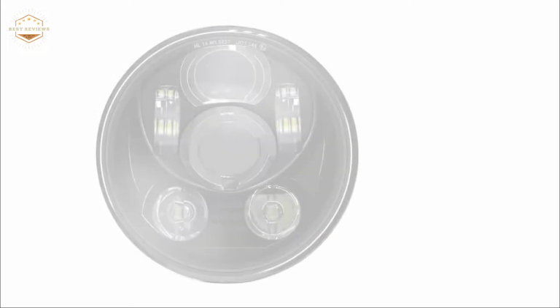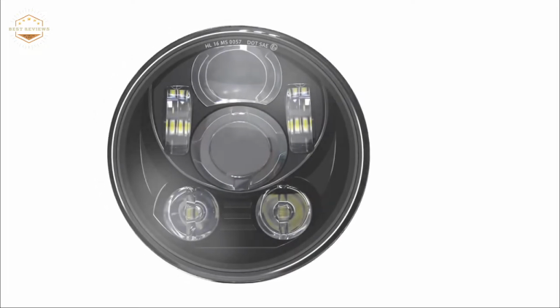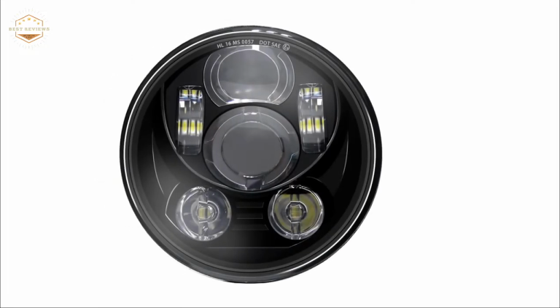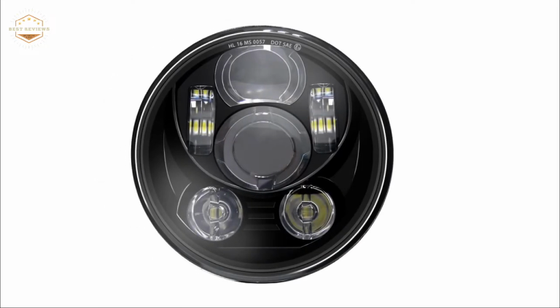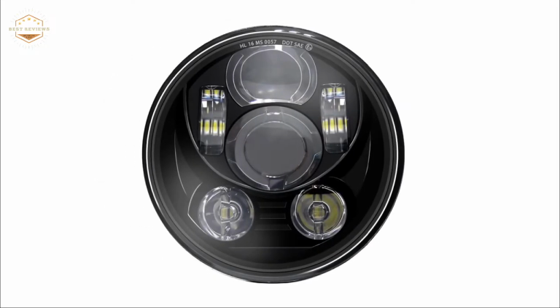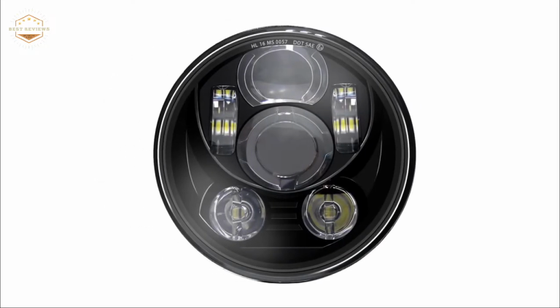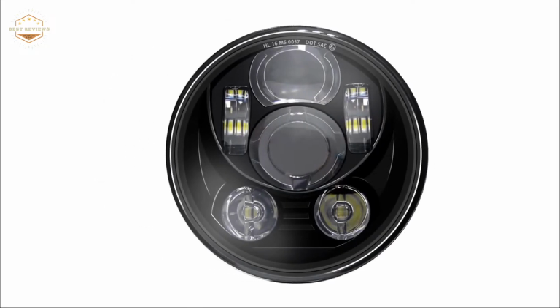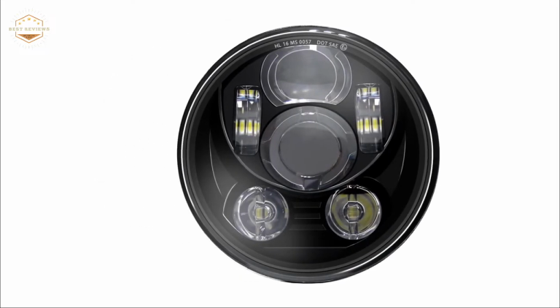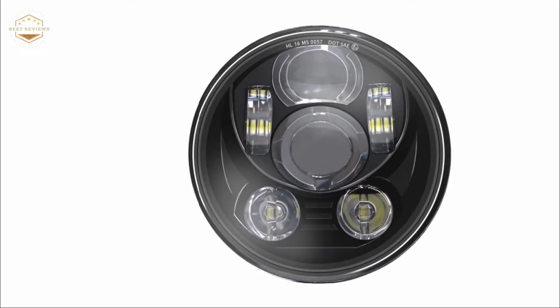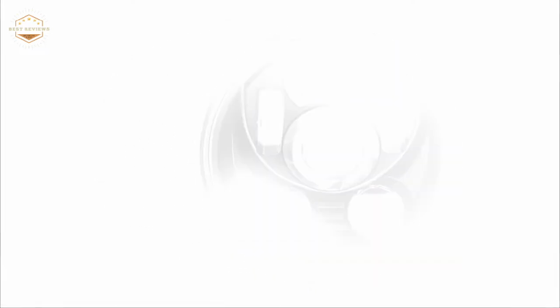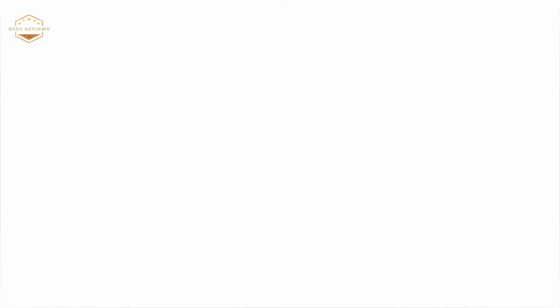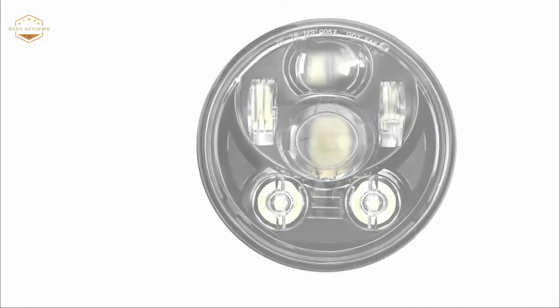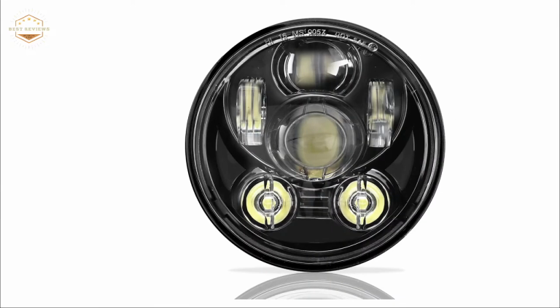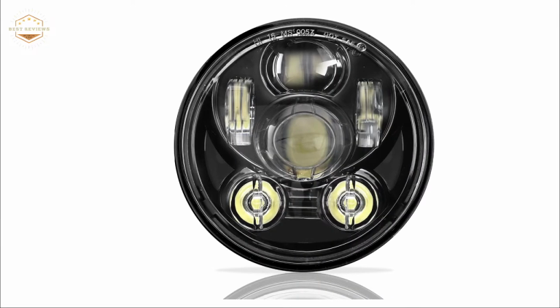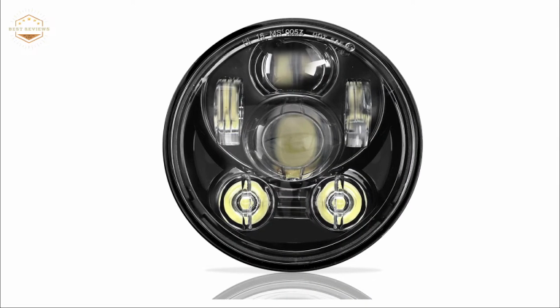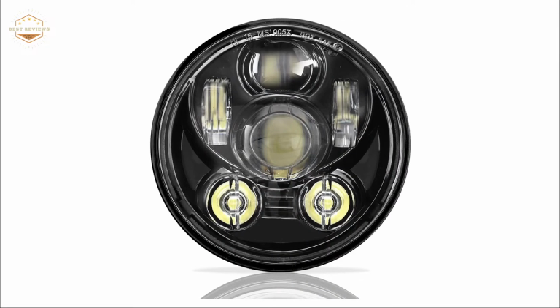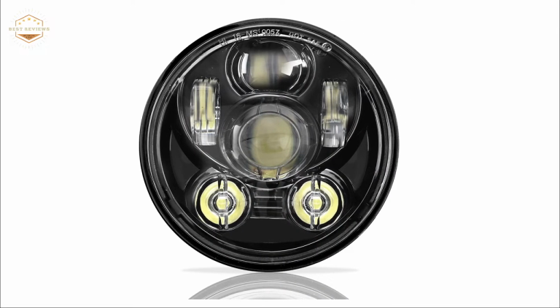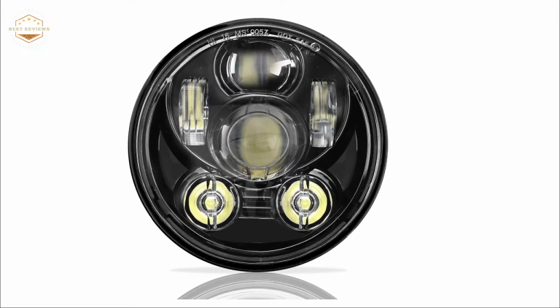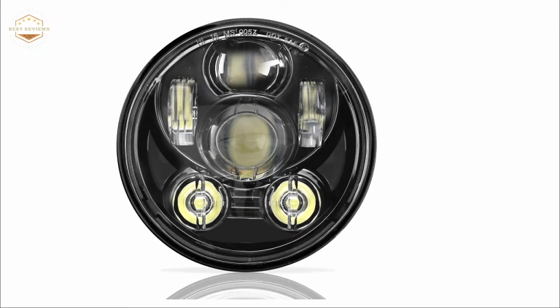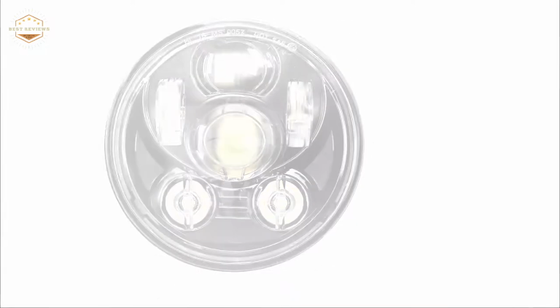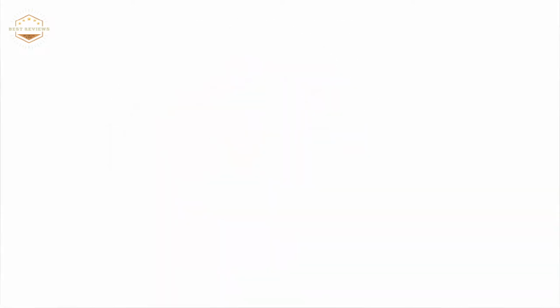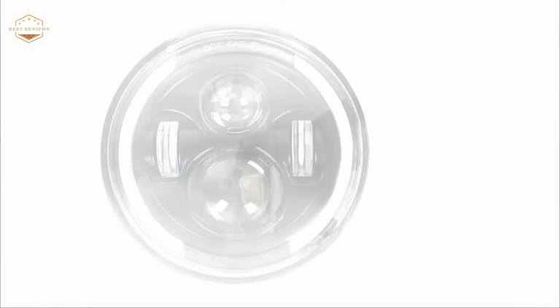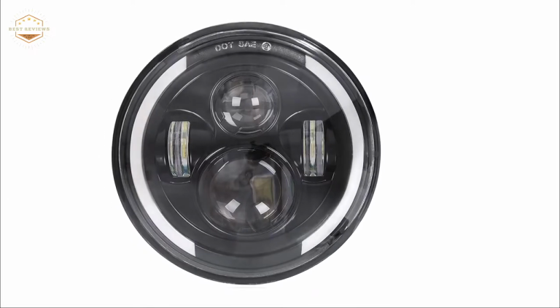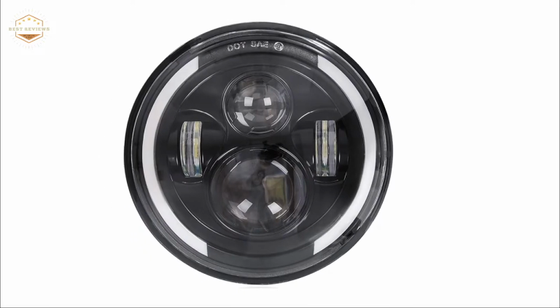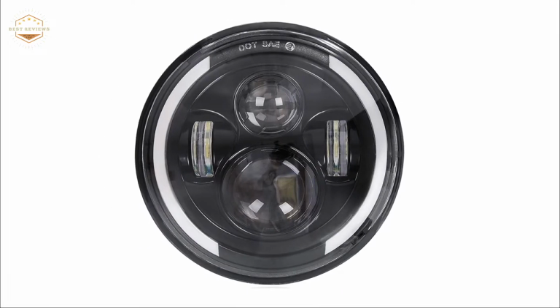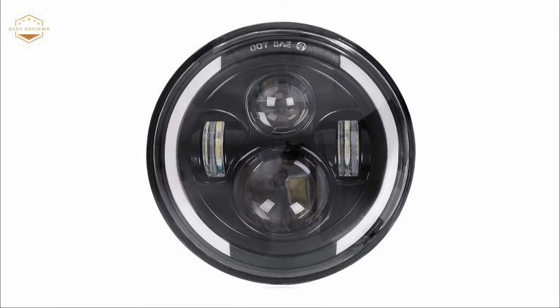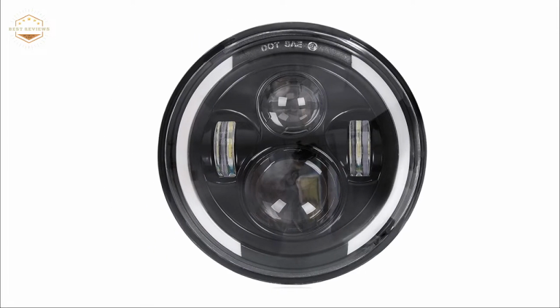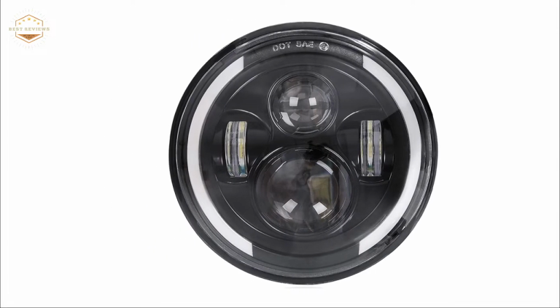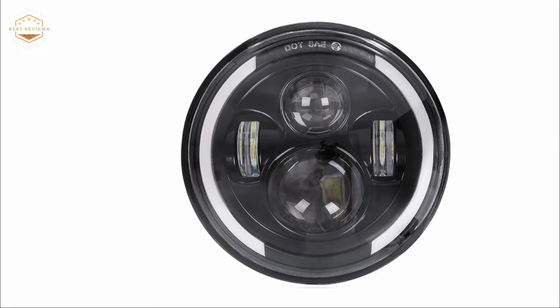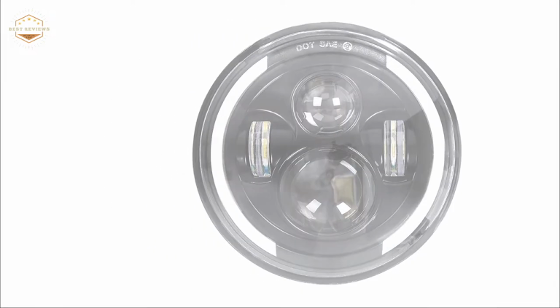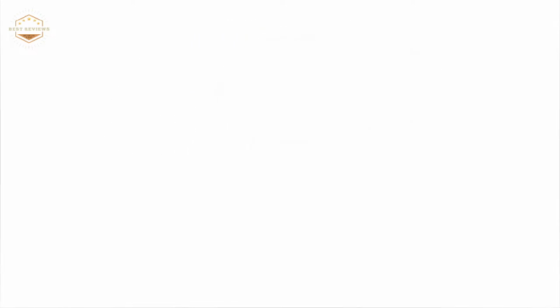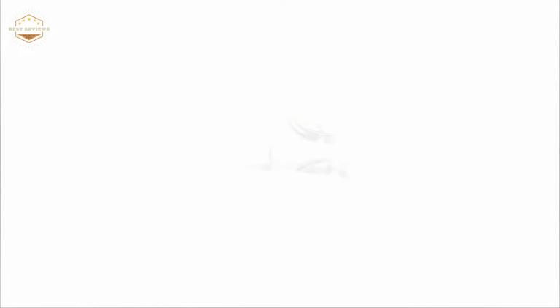Motorcycle headlights are important for safety. They can allow you to see better at night, which is especially helpful when riding in the rain or fog. You want your motorcycle headlight to be bright enough so that other drivers and pedestrians can see you coming from a distance.